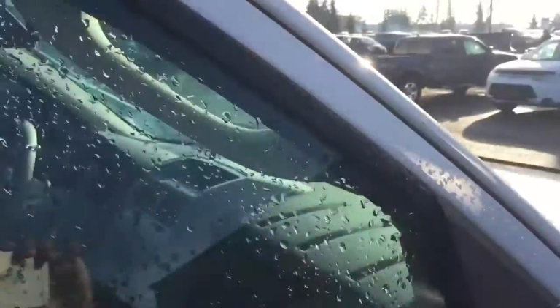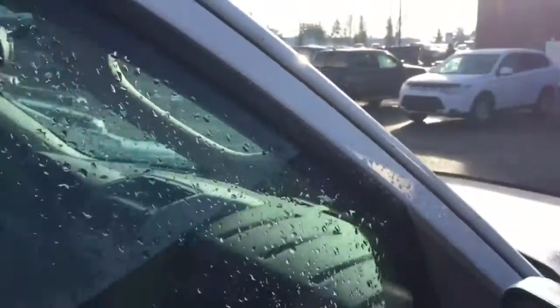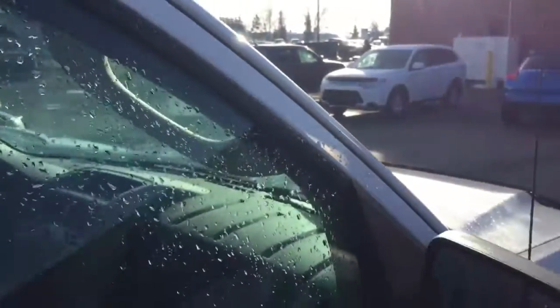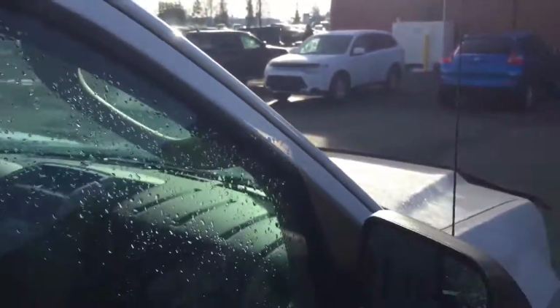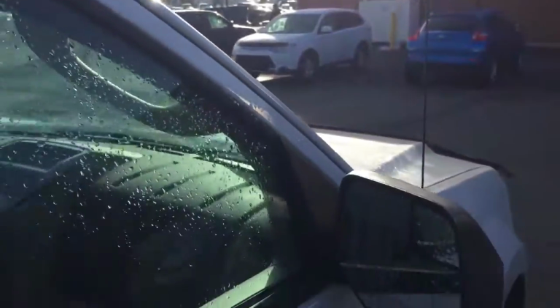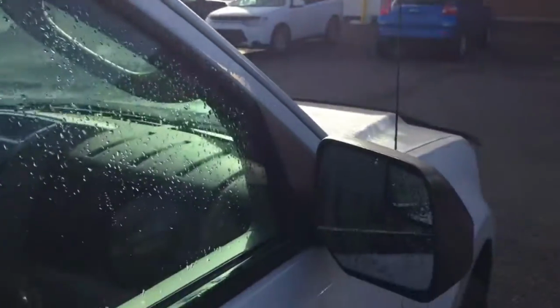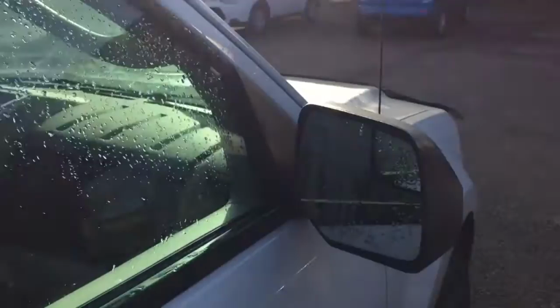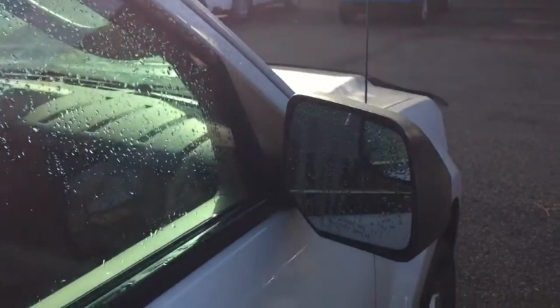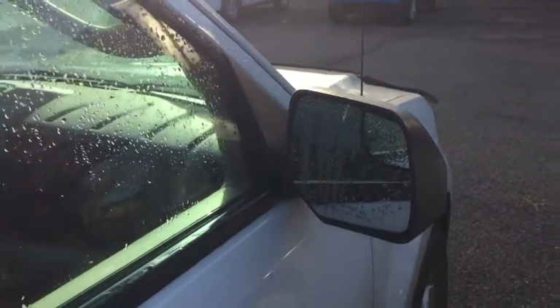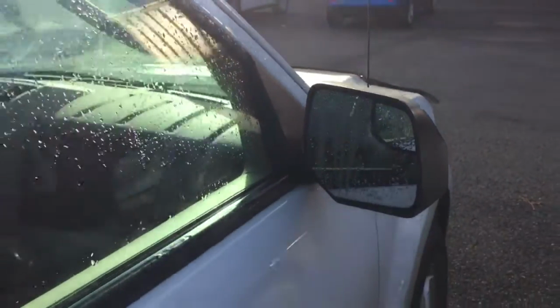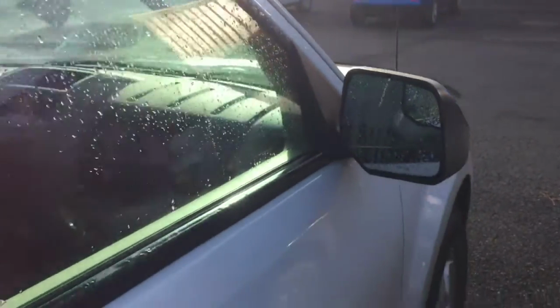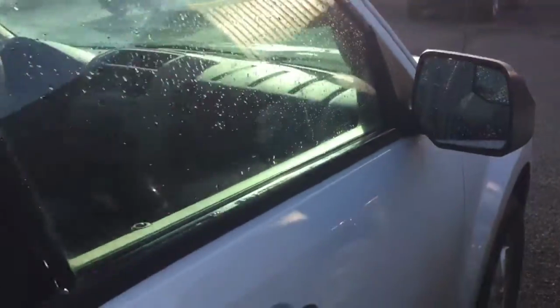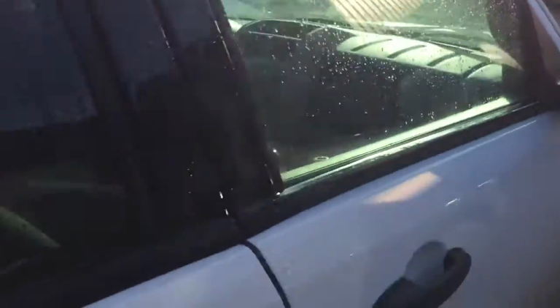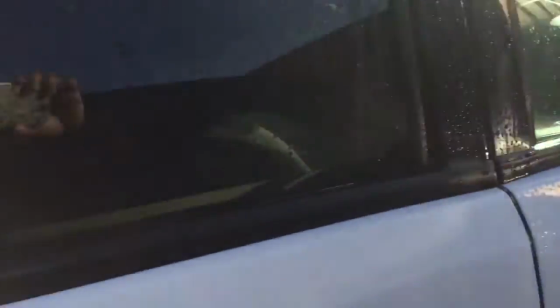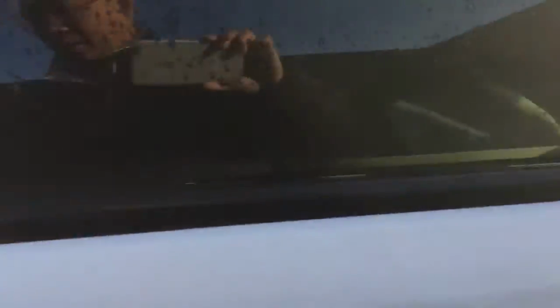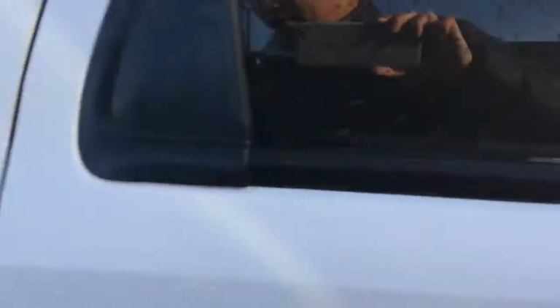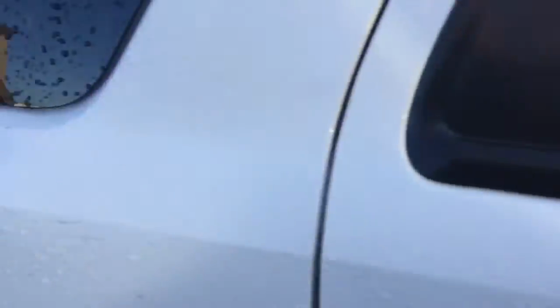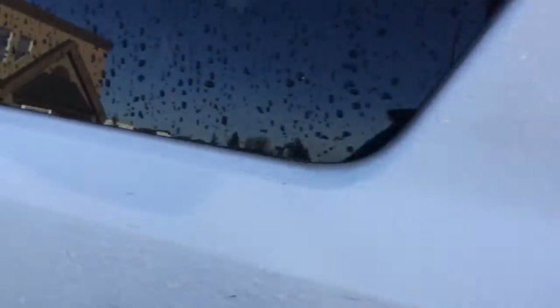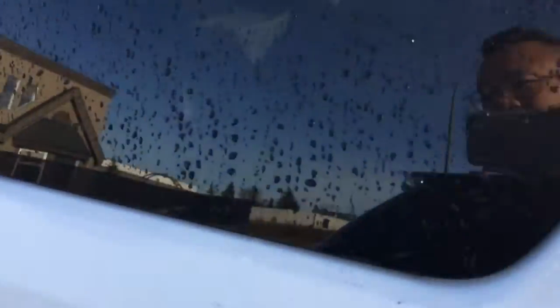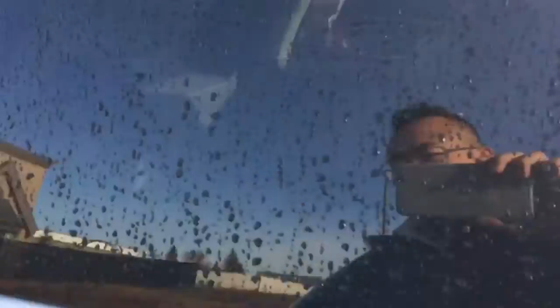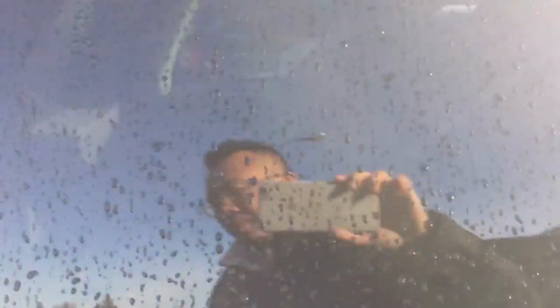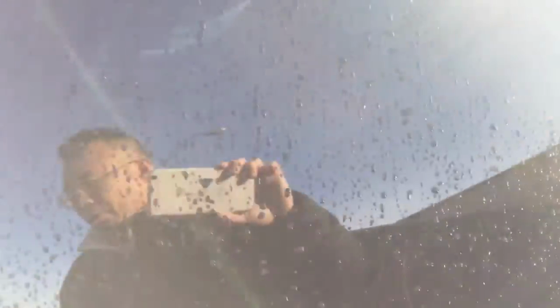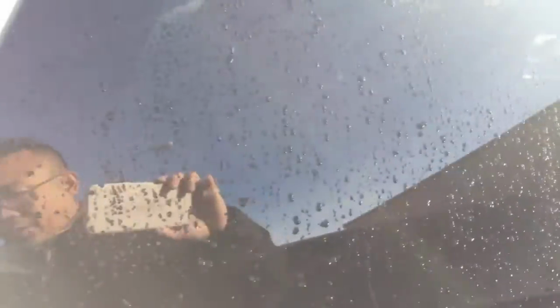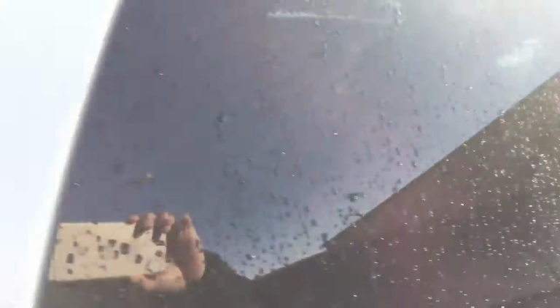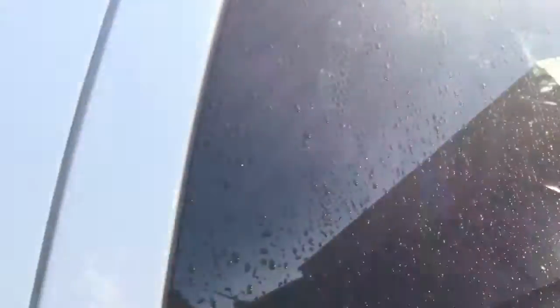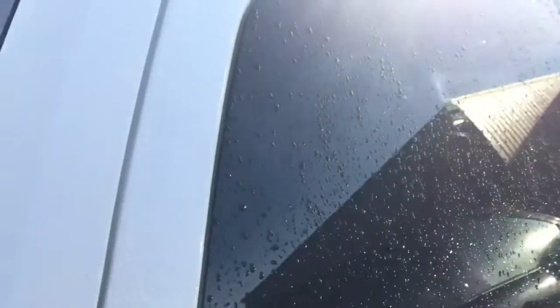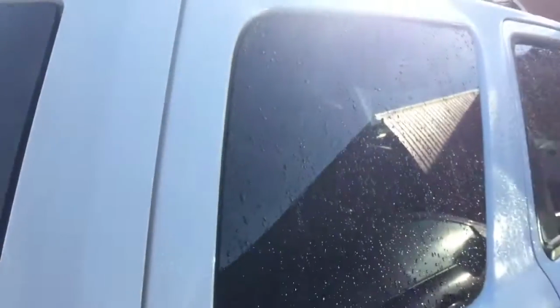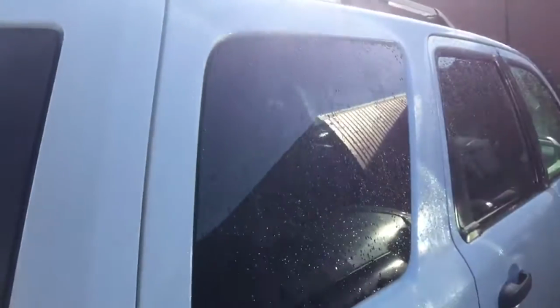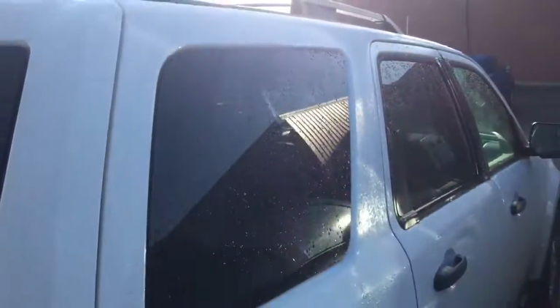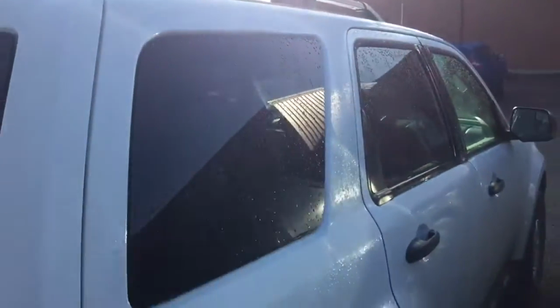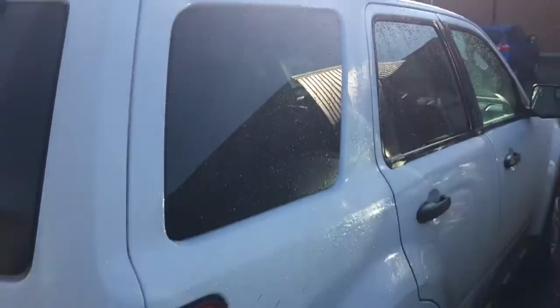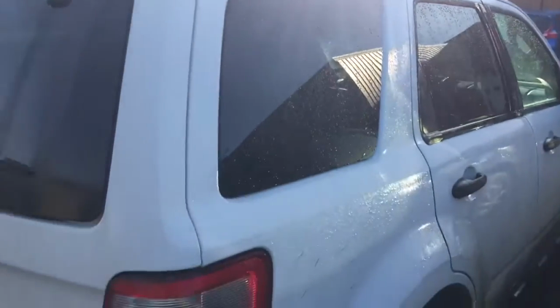Automatic transmission. Heated side mirrors. The back windows have also been tinted by the manufacturer.